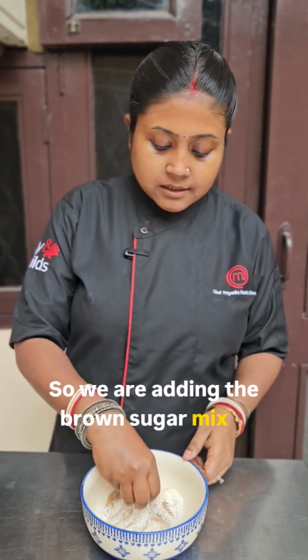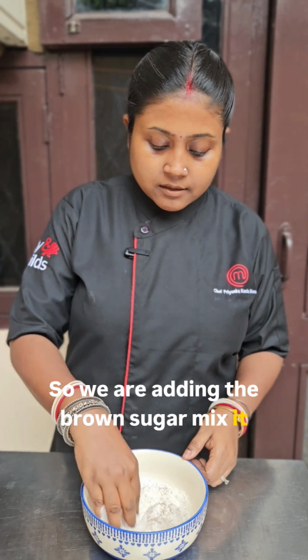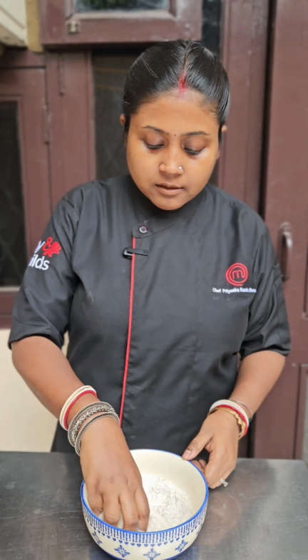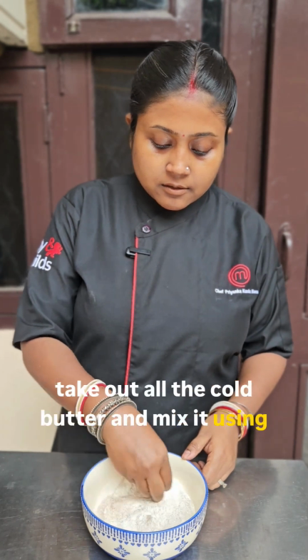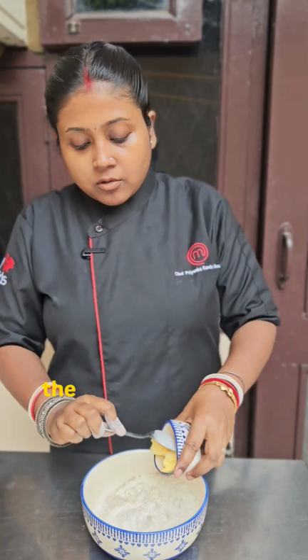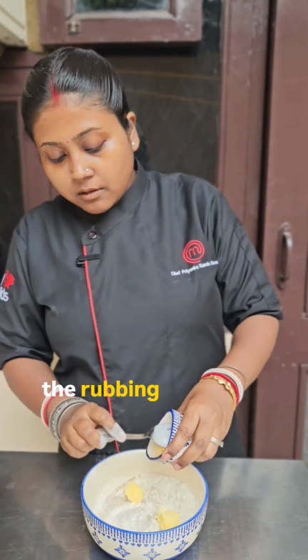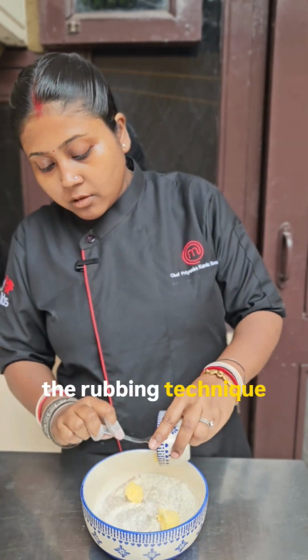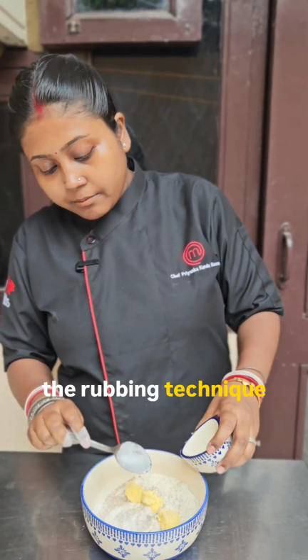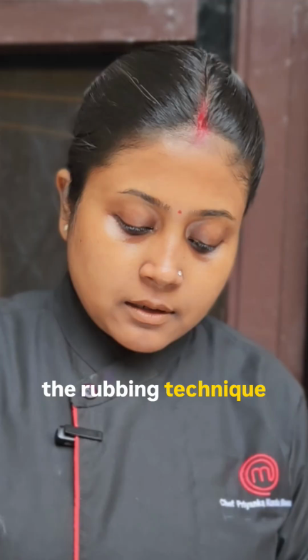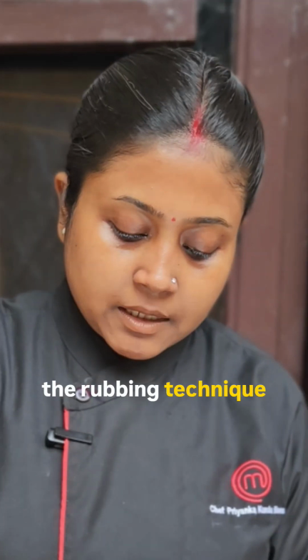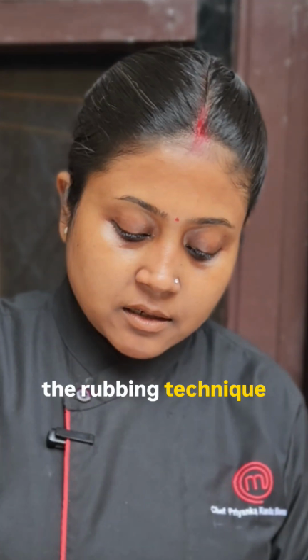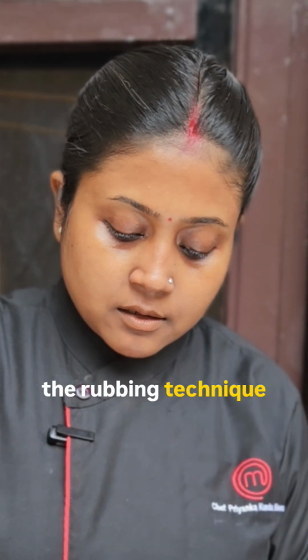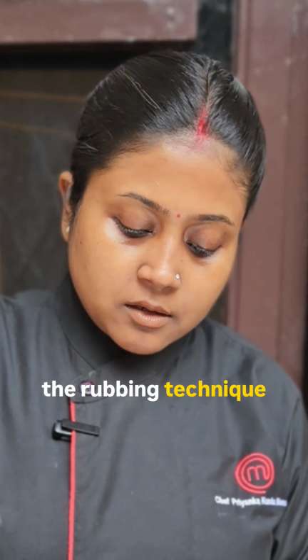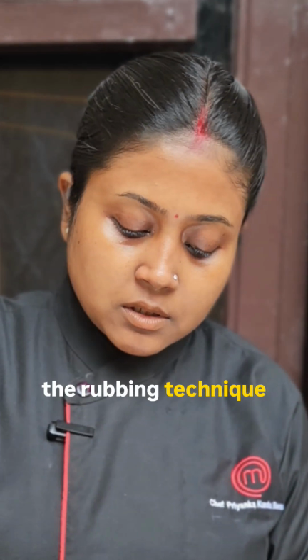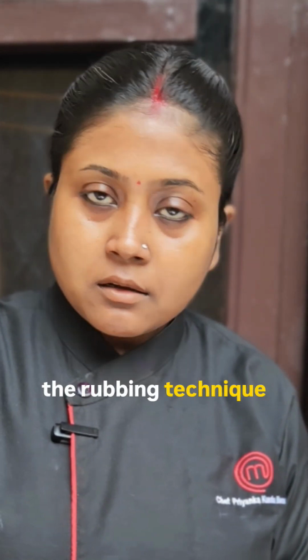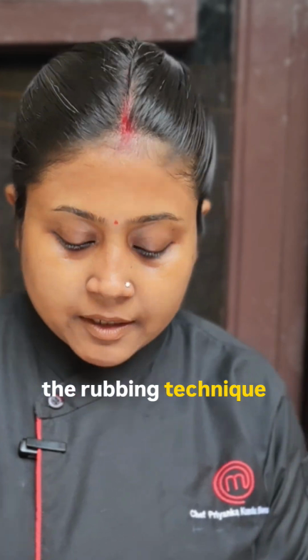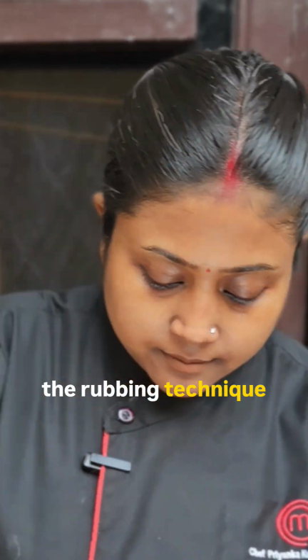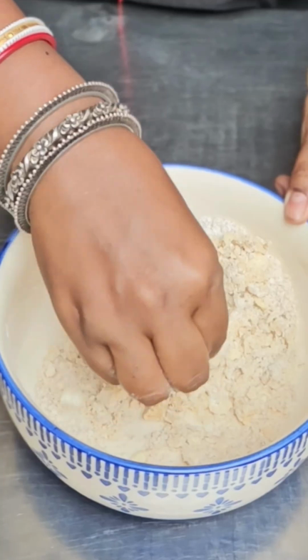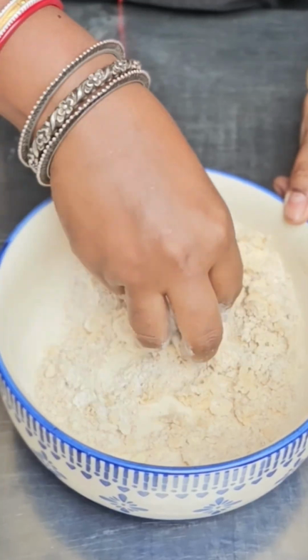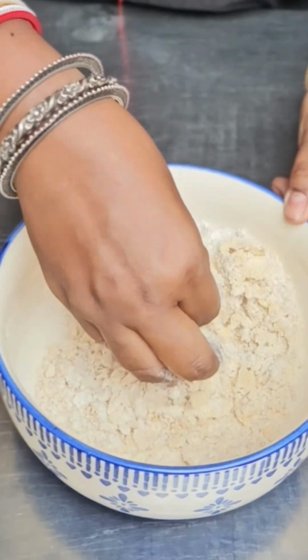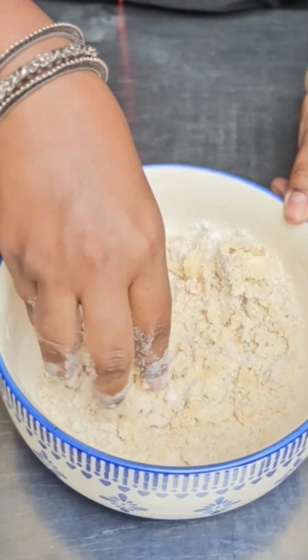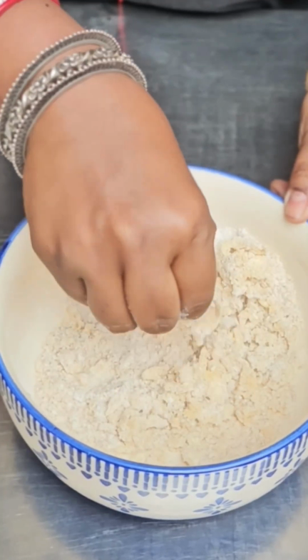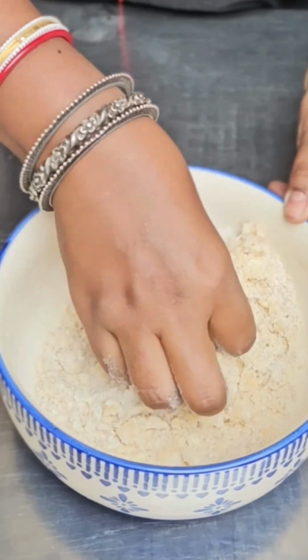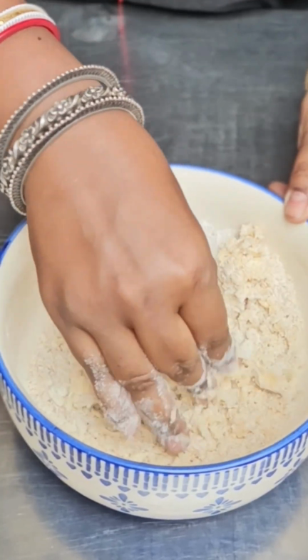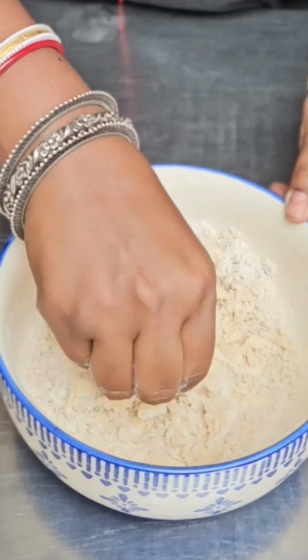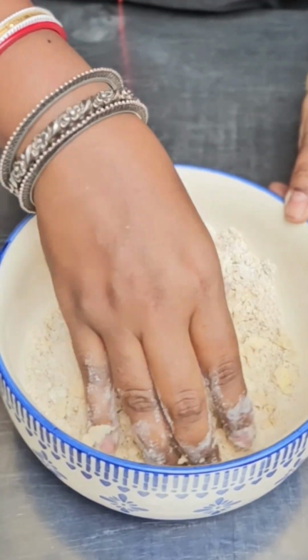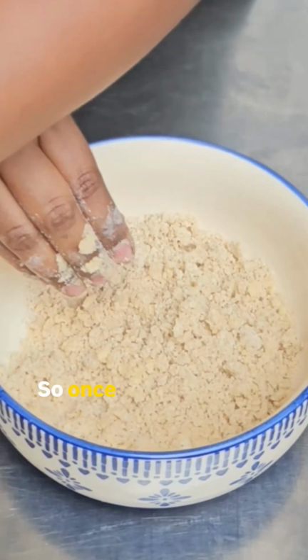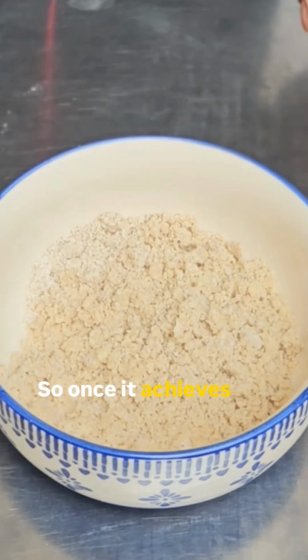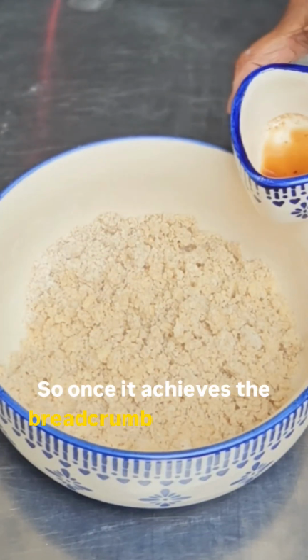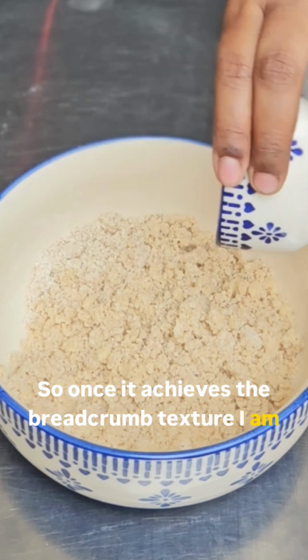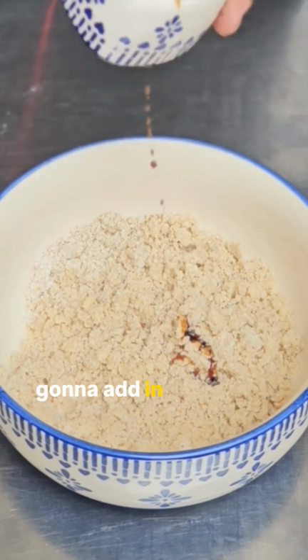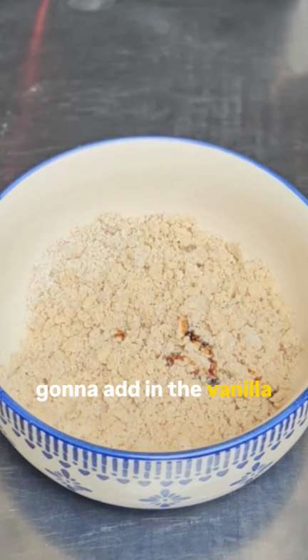Mix it throughout all the cold butter and mix it using the rubbing technique. Once it achieves the breadcrumb texture, add in the vanilla.